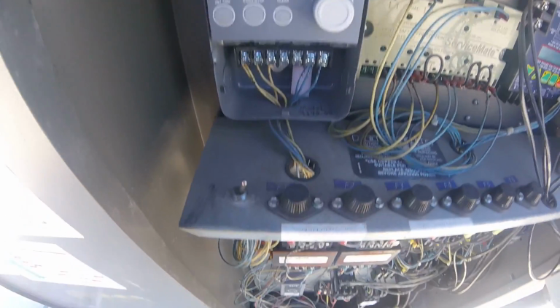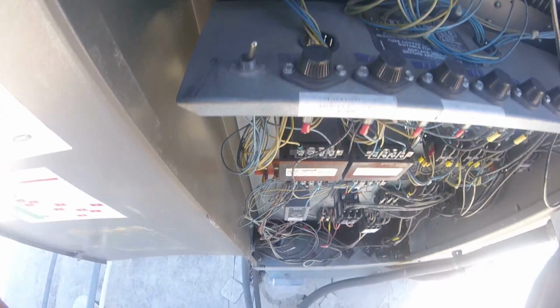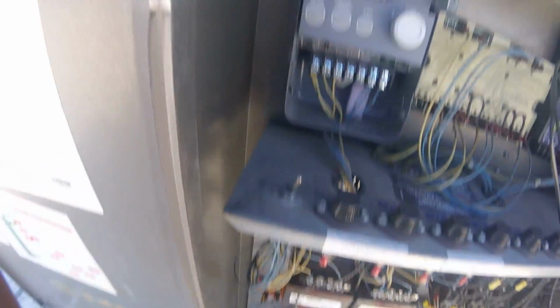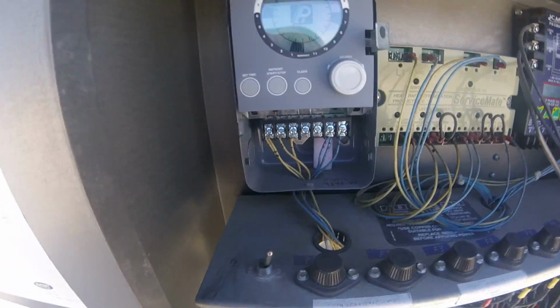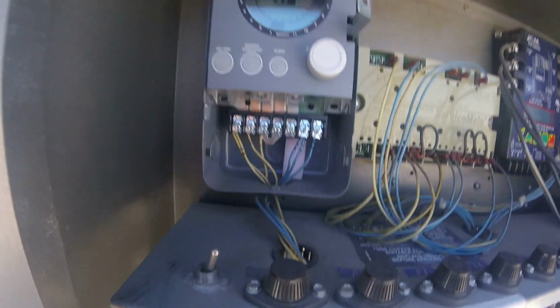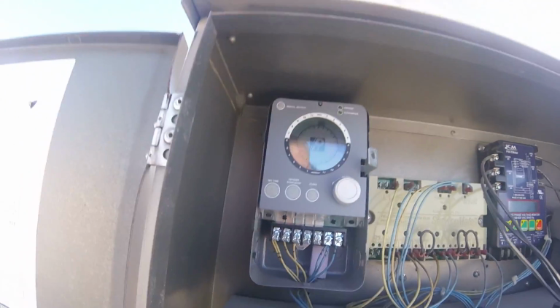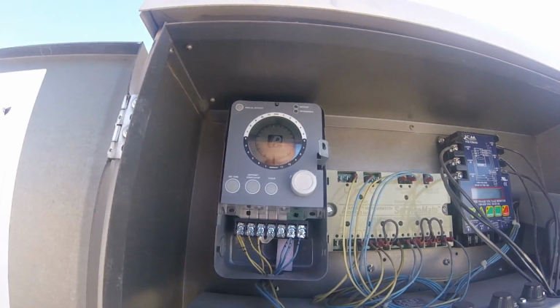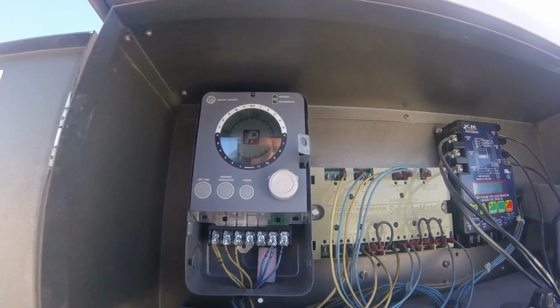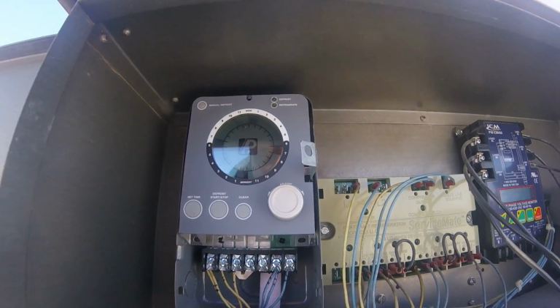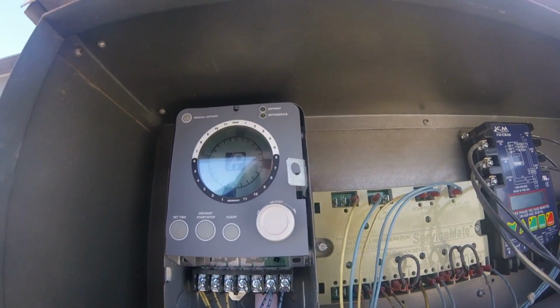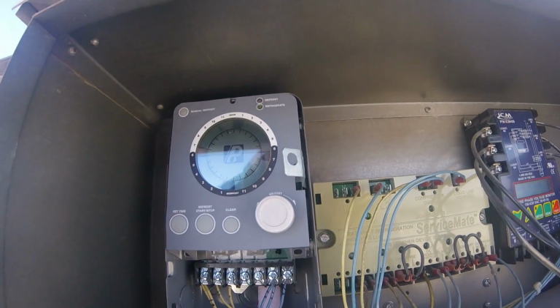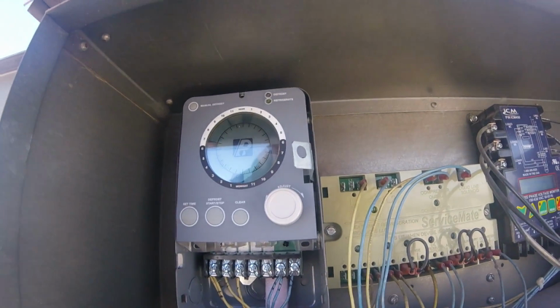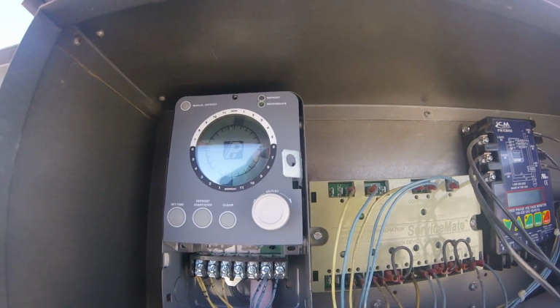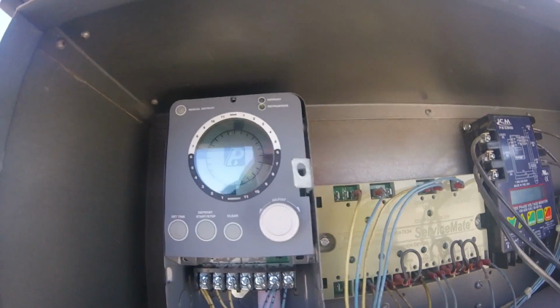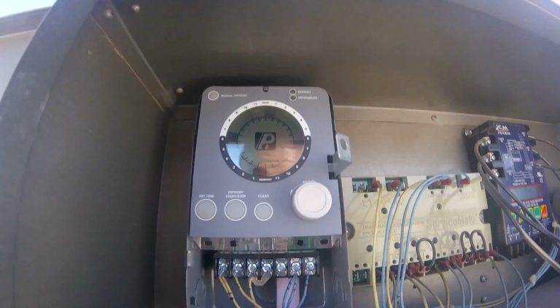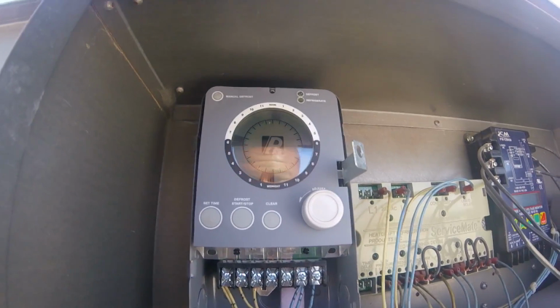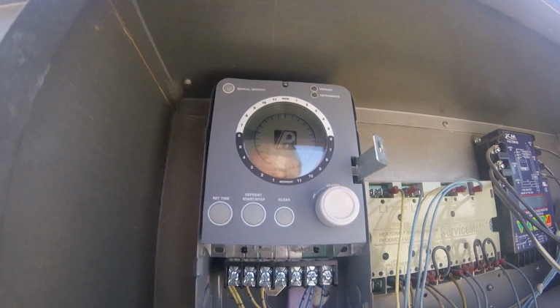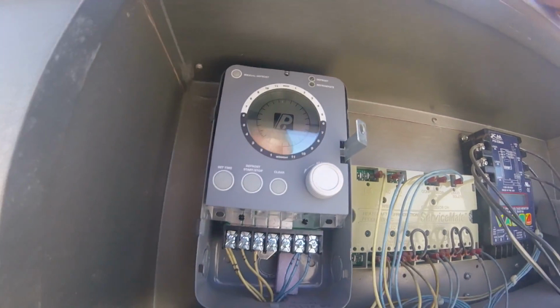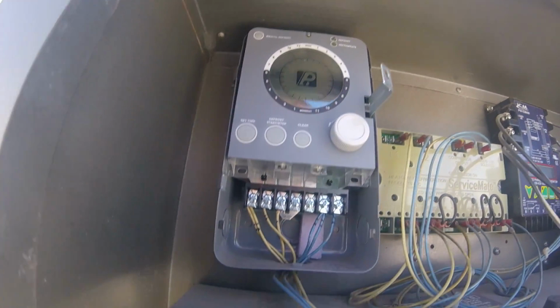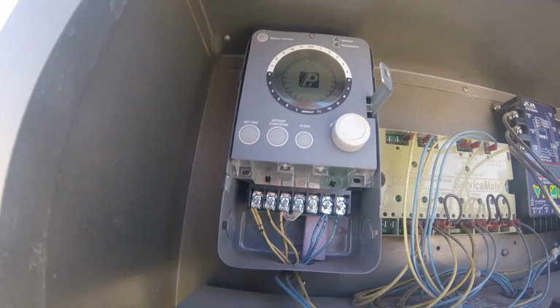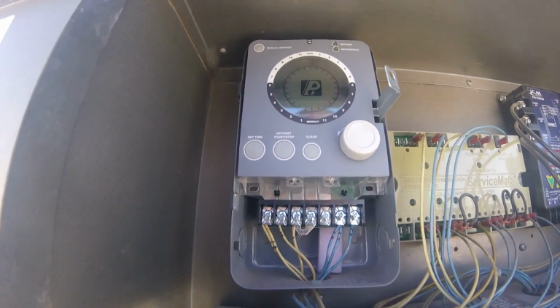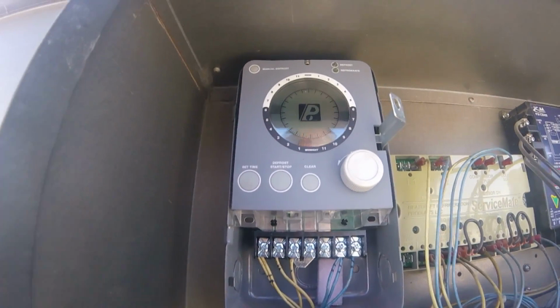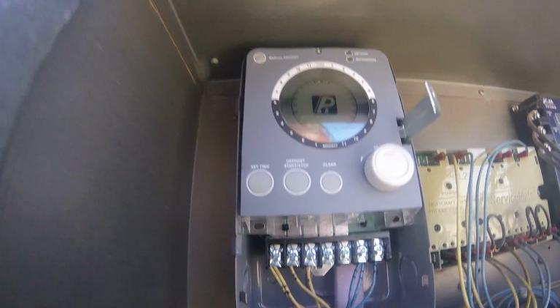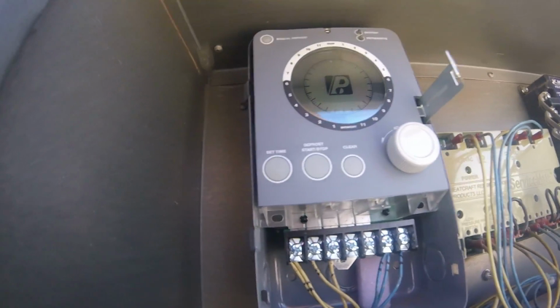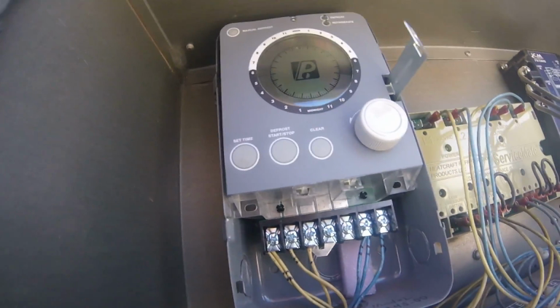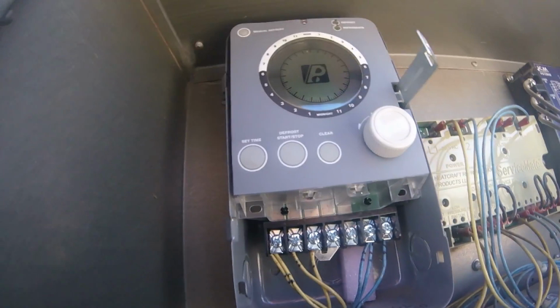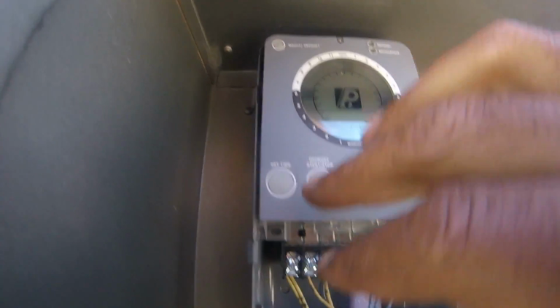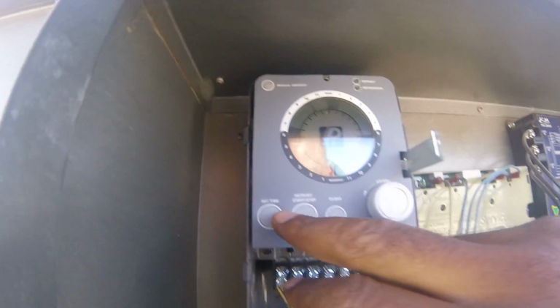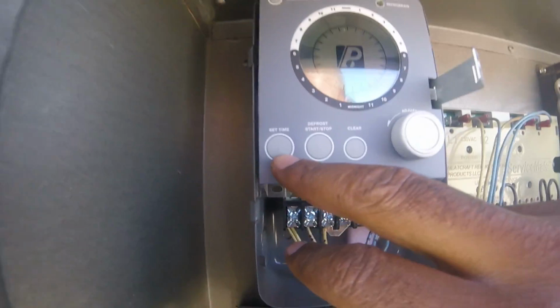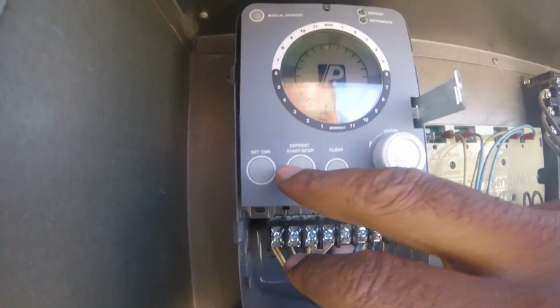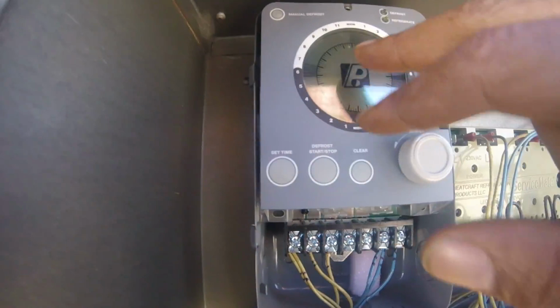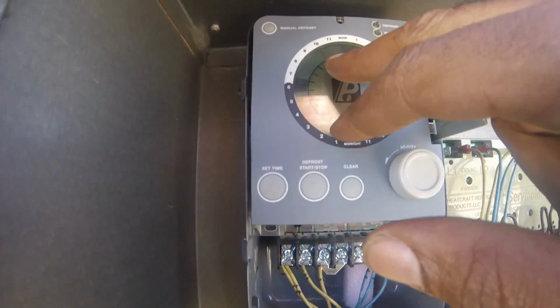Okay, we're ready to go. I got my defrost set. And setting the time is the same way.